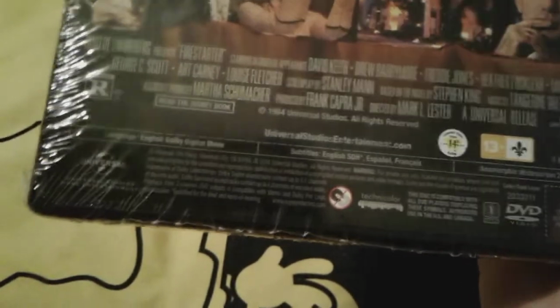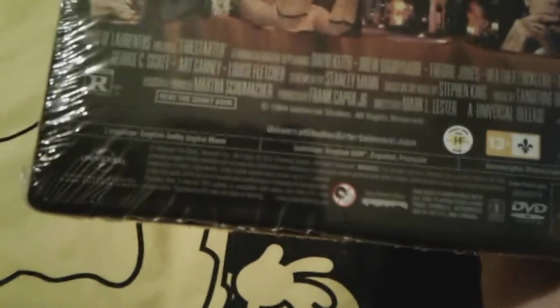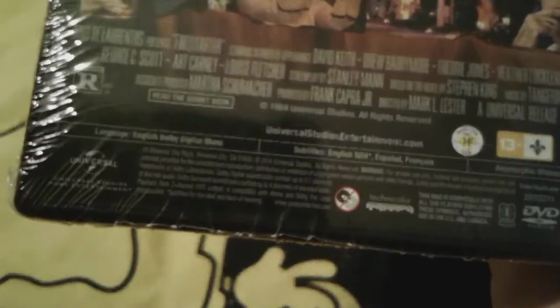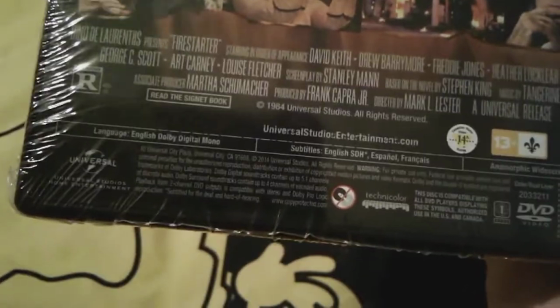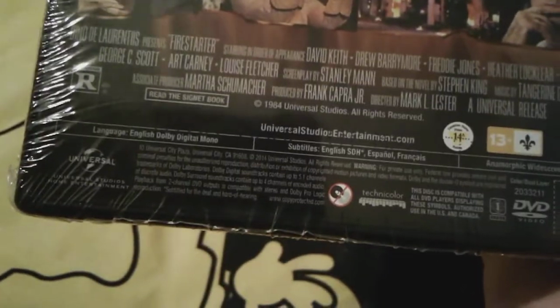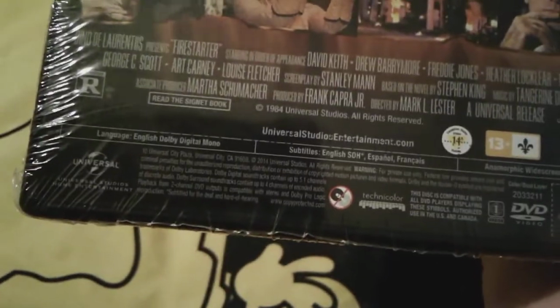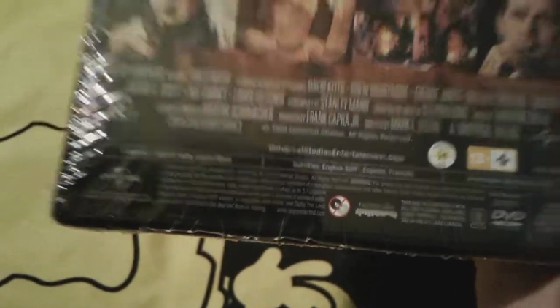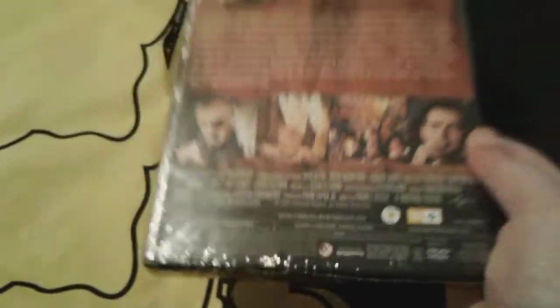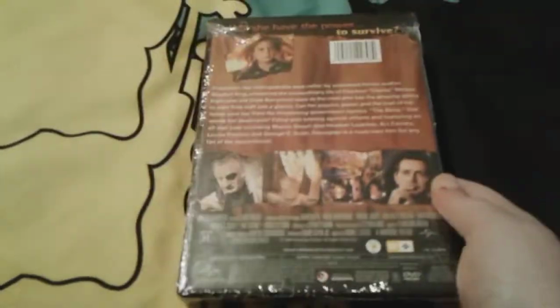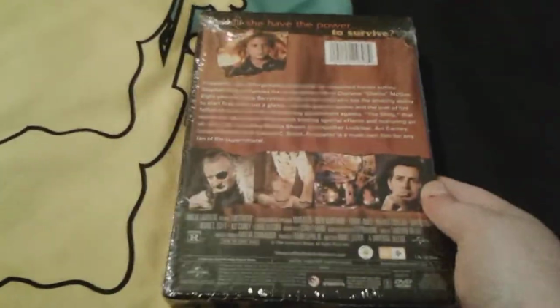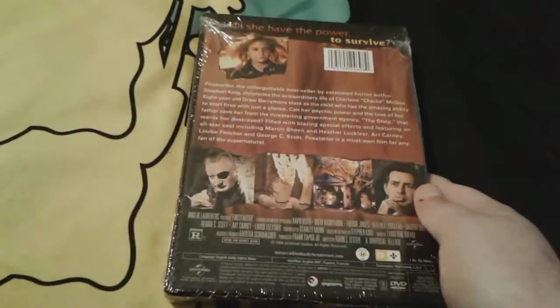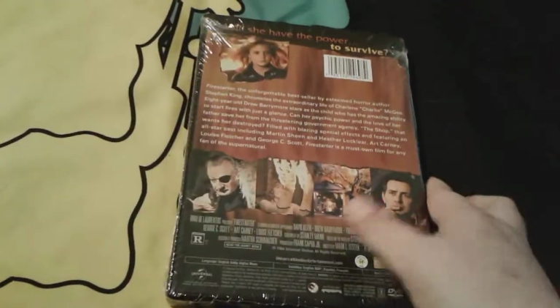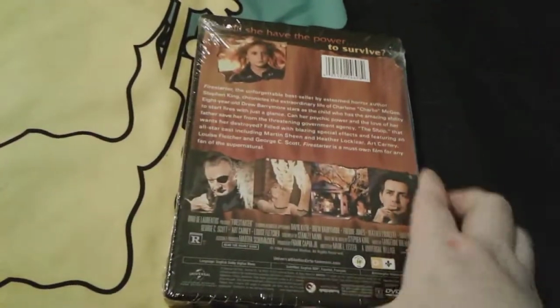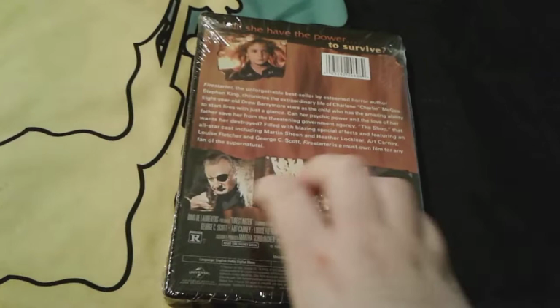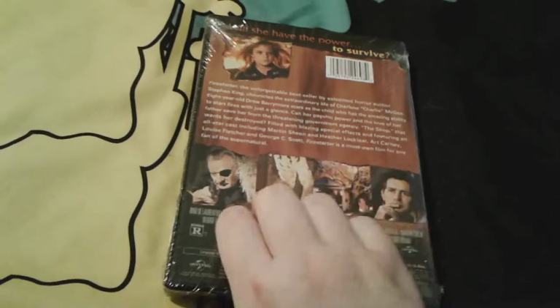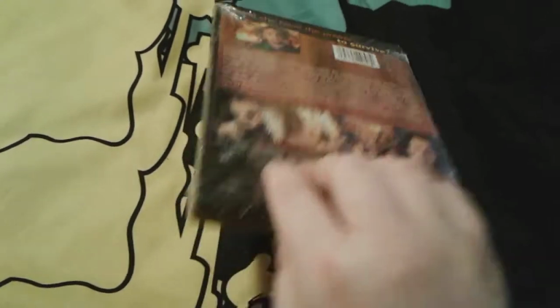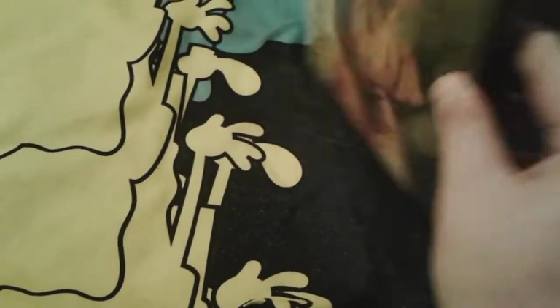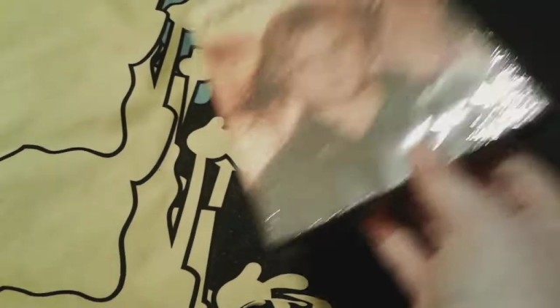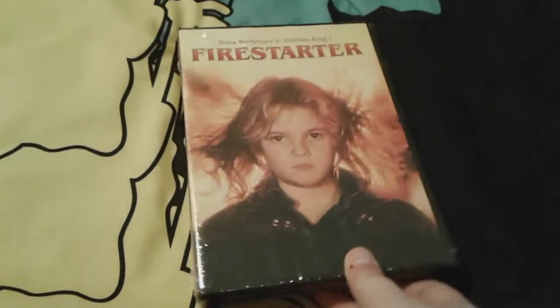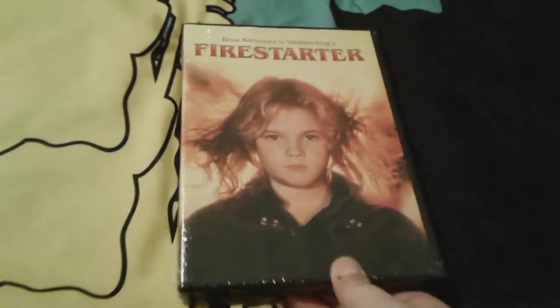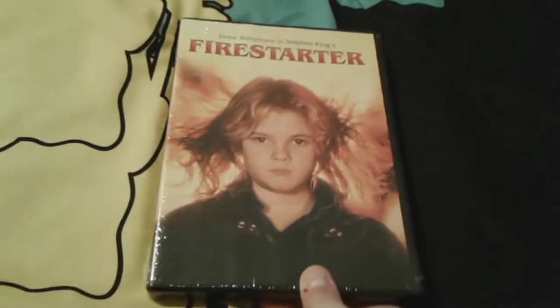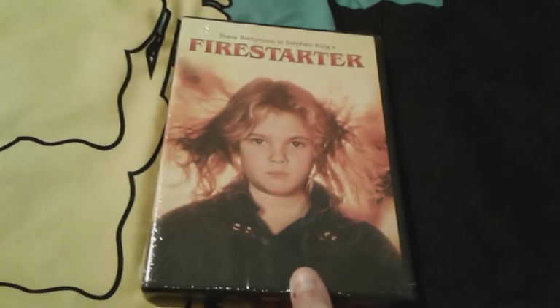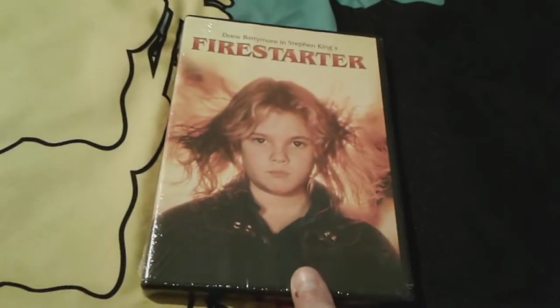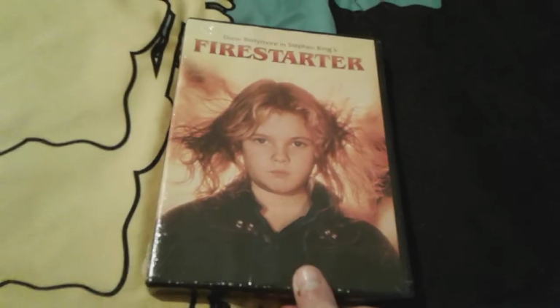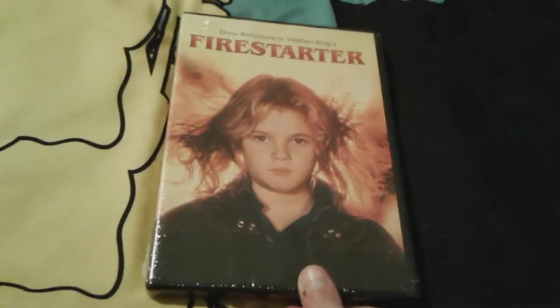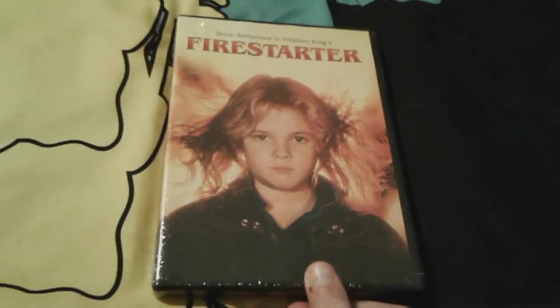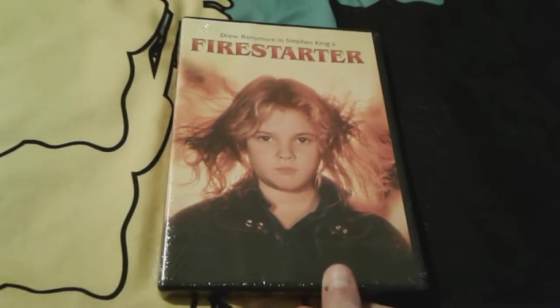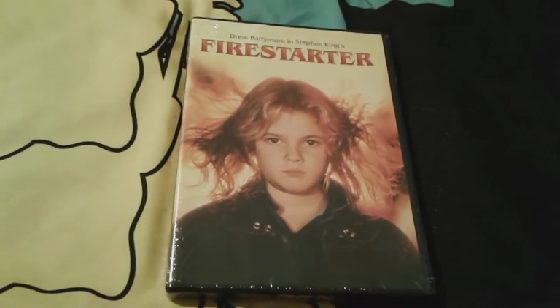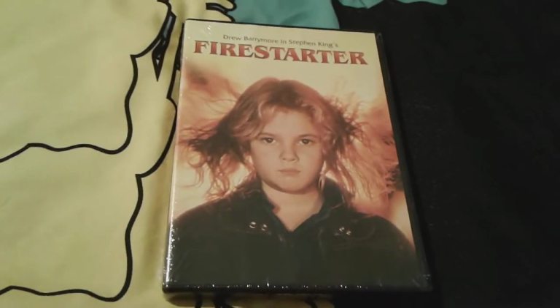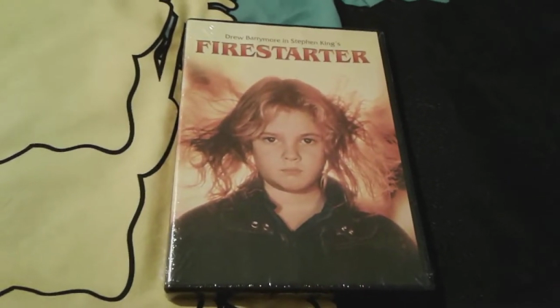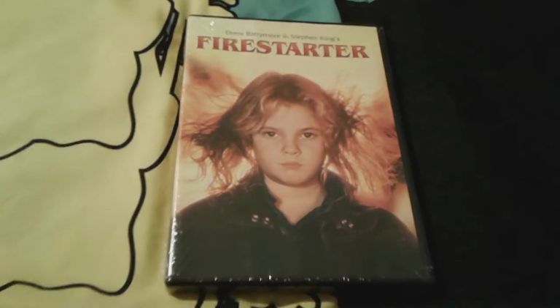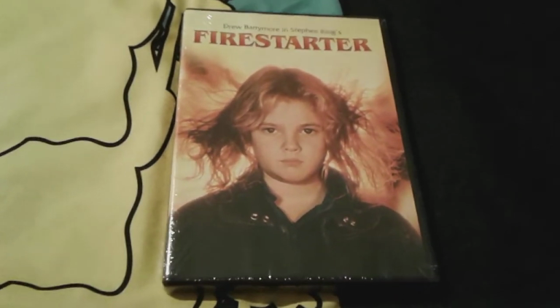All right, so let me go ahead and get this plastic unwrapped from this DVD and I'll be right back.